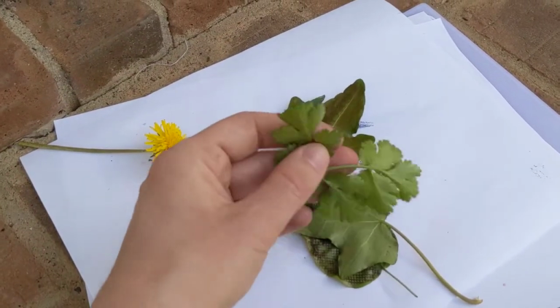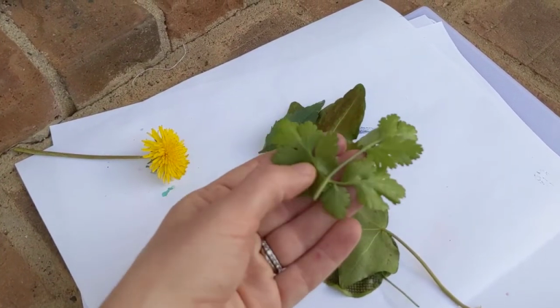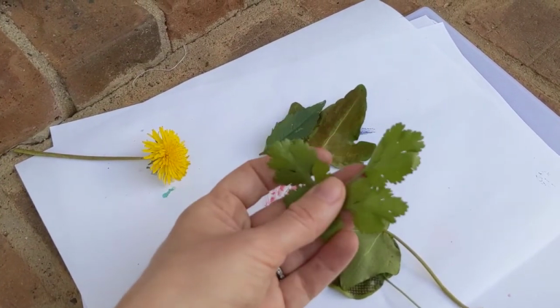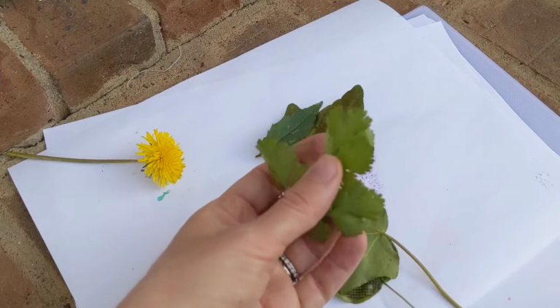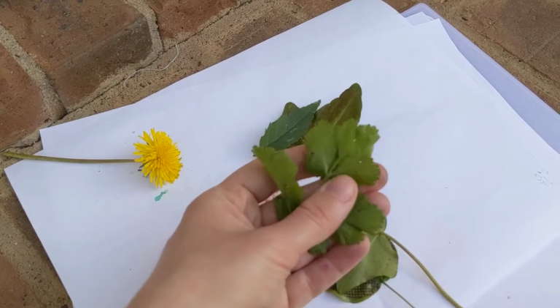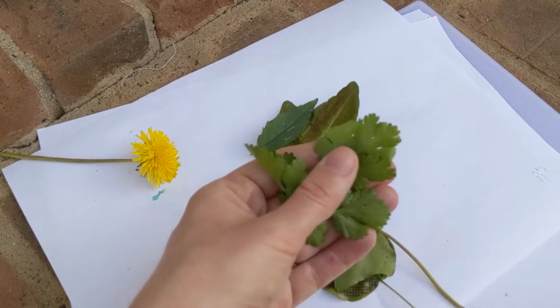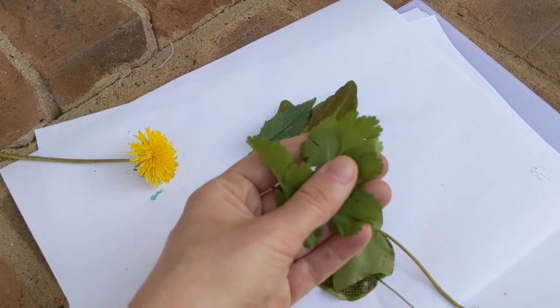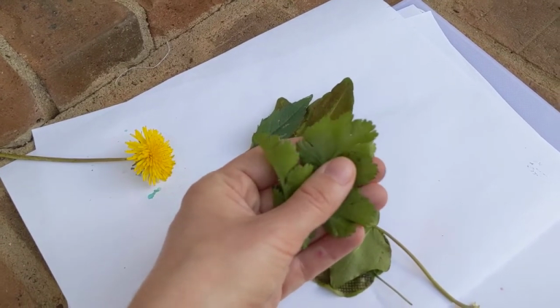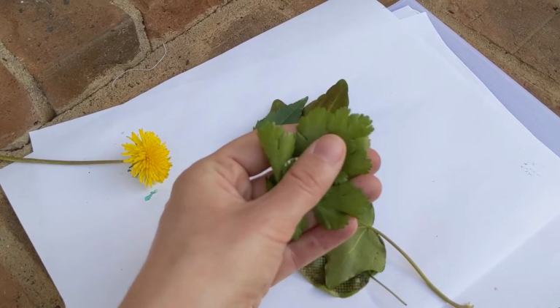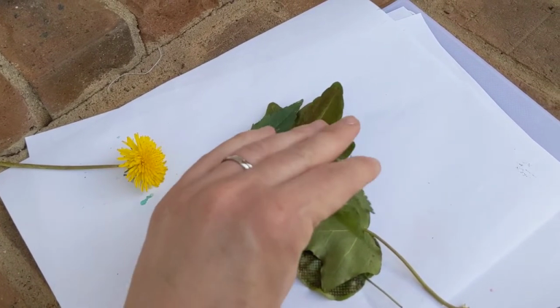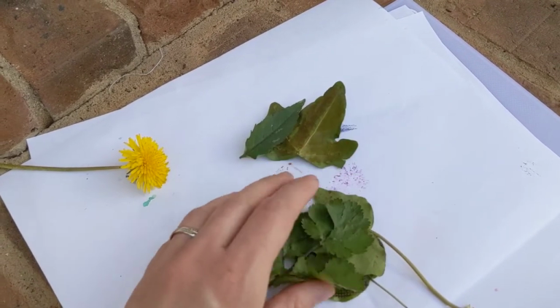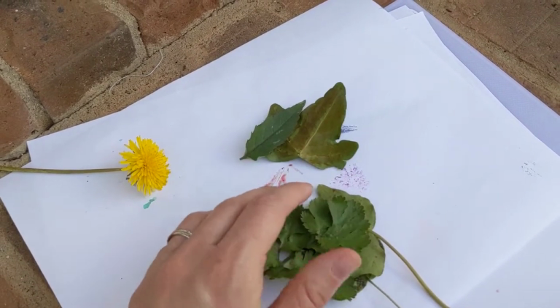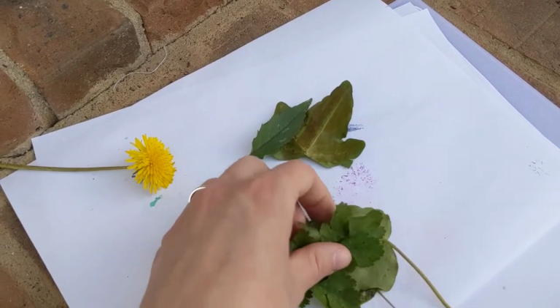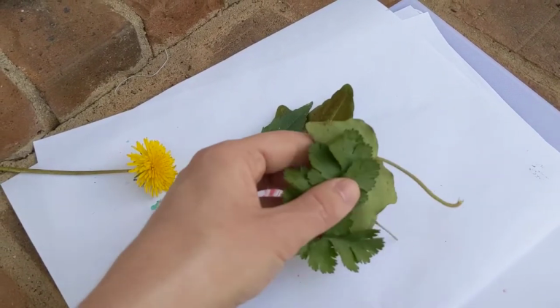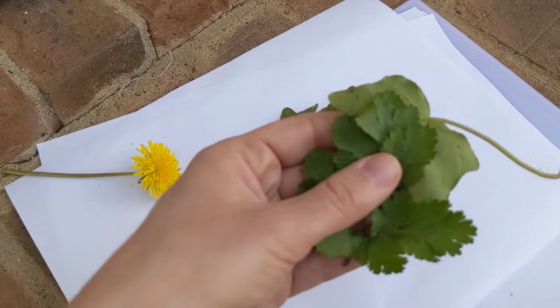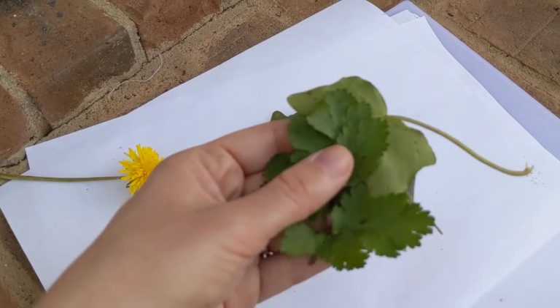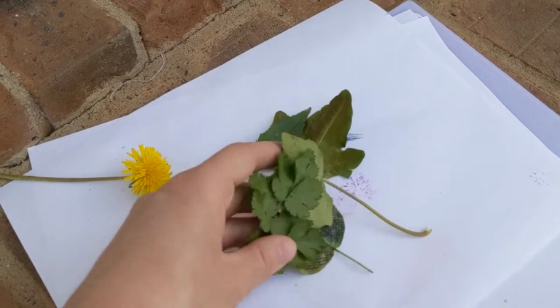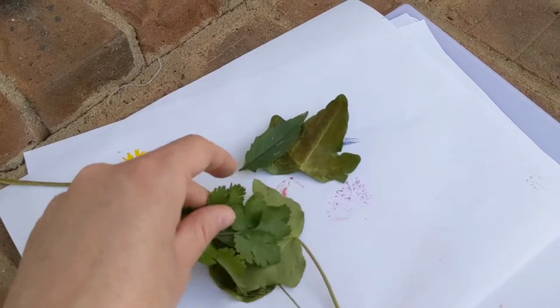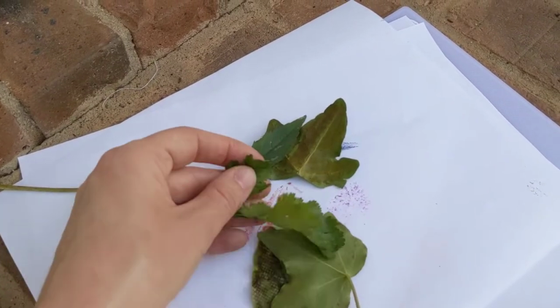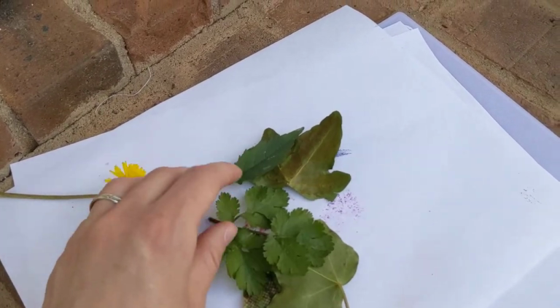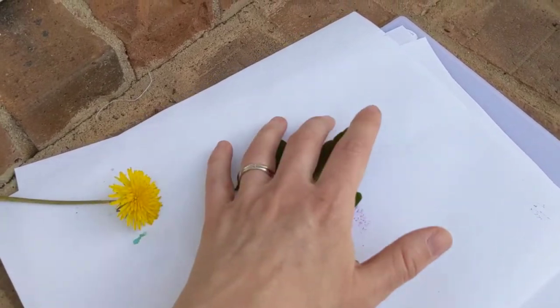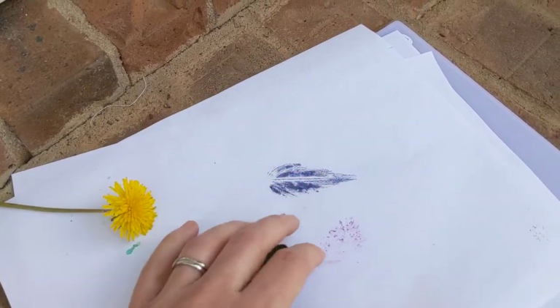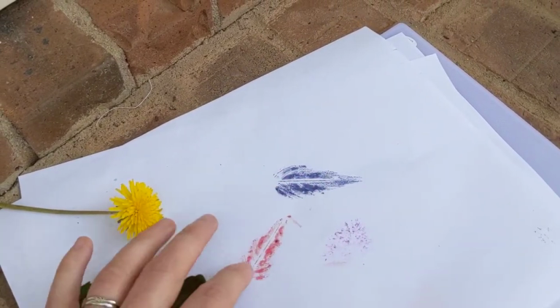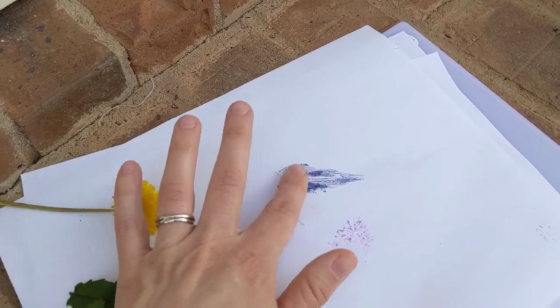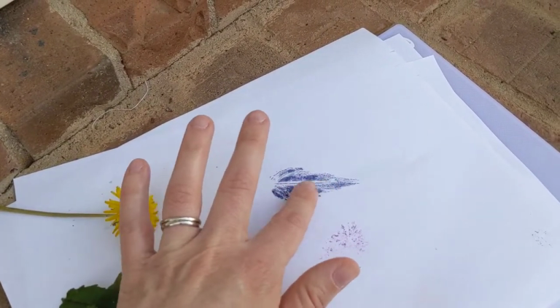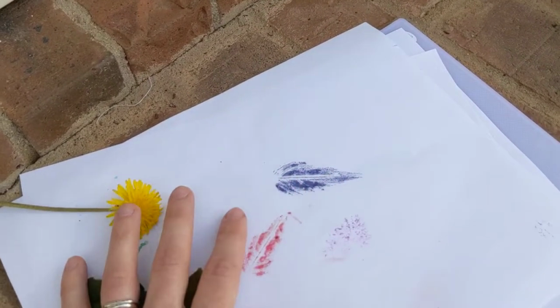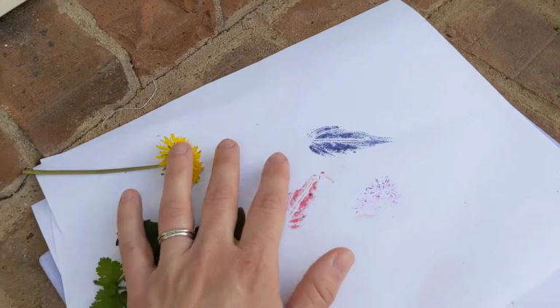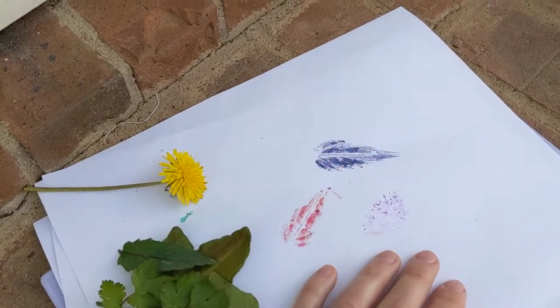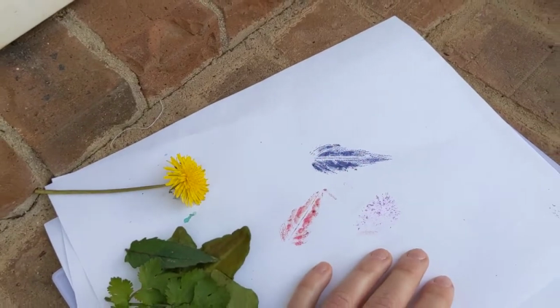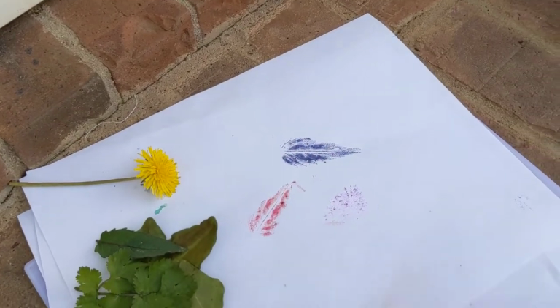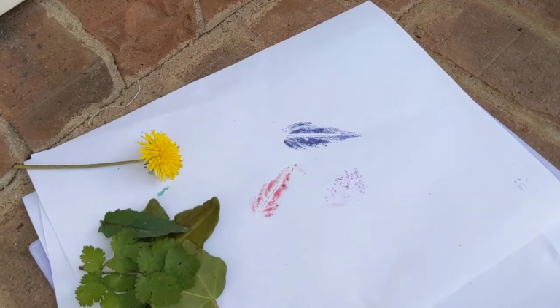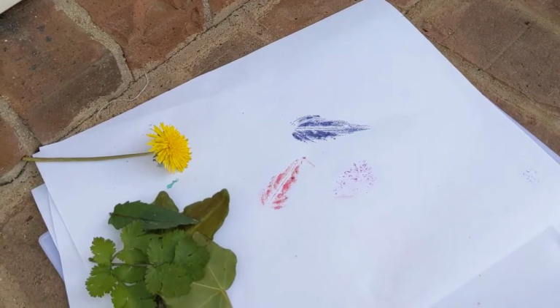I grabbed some old cilantro out of the garden. So even if it doesn't have a lot of really strong veins on it, something that'll get a cool shape can still work — you can actually see some of the prints right there. I keep calling them rubbings, but they're prints.